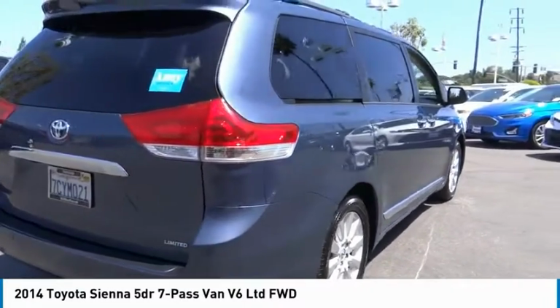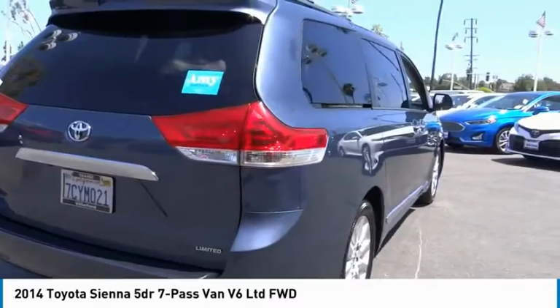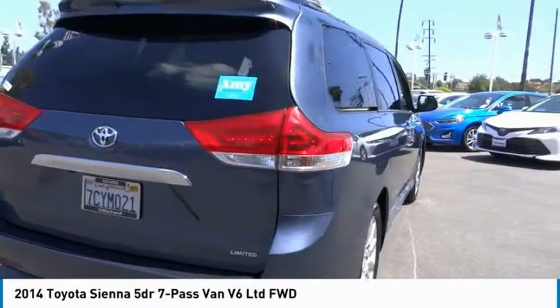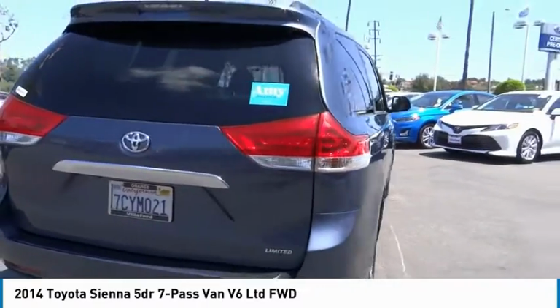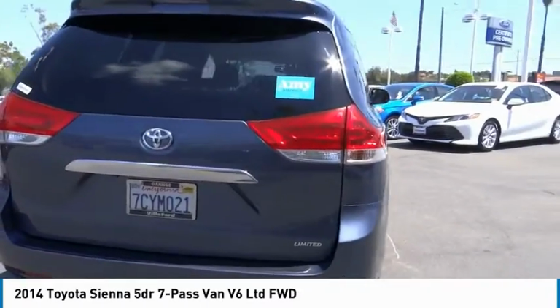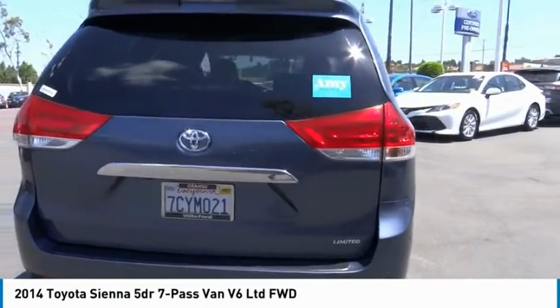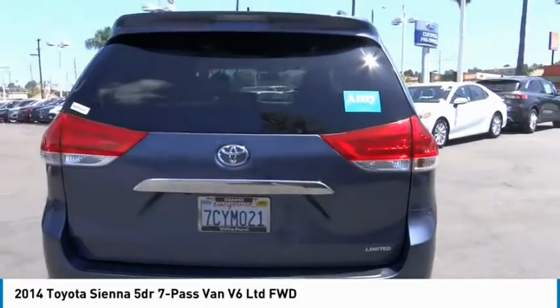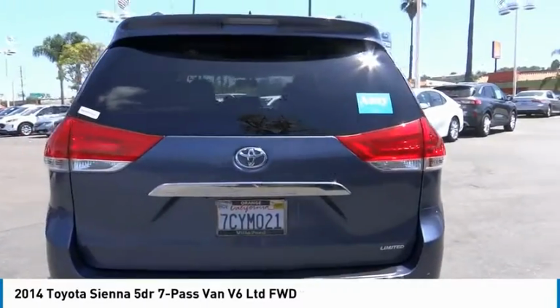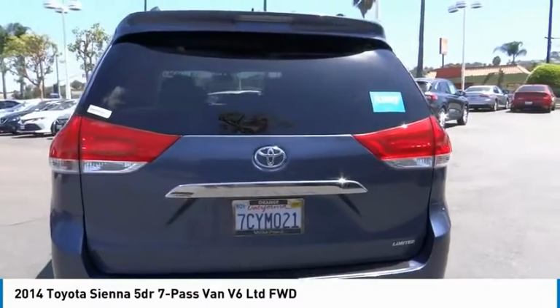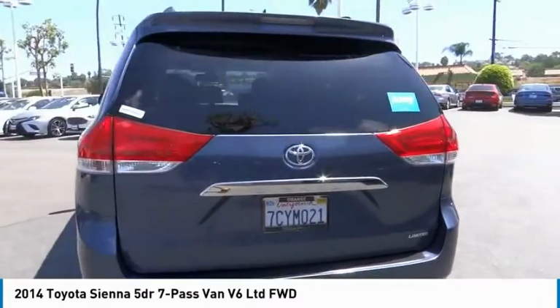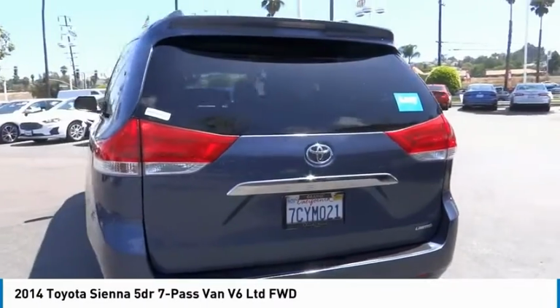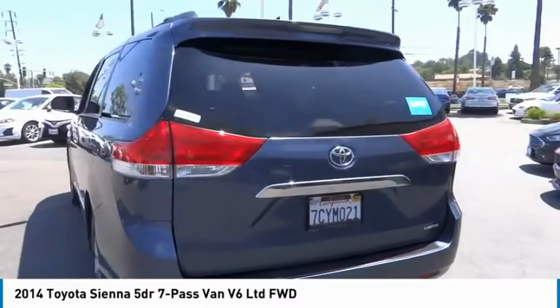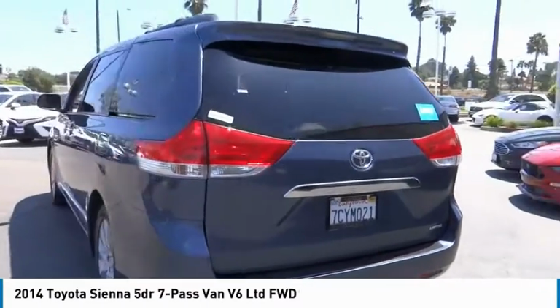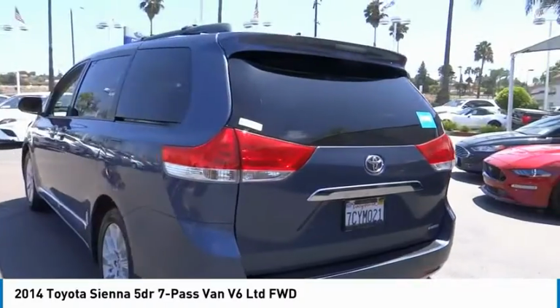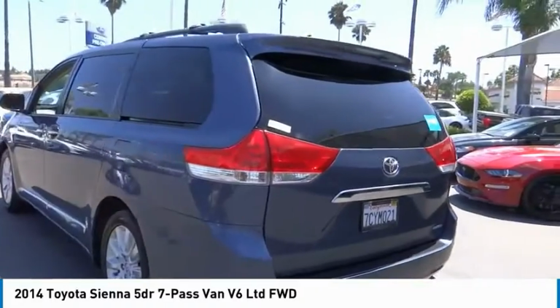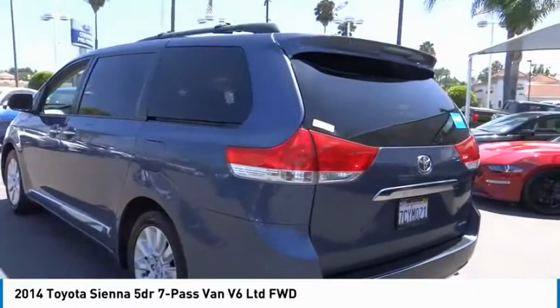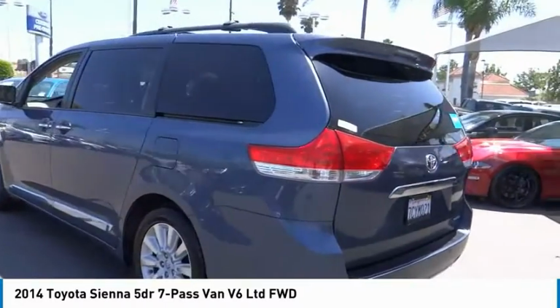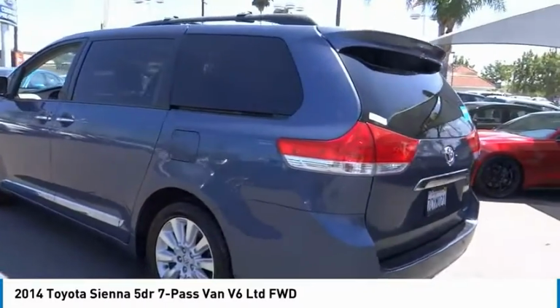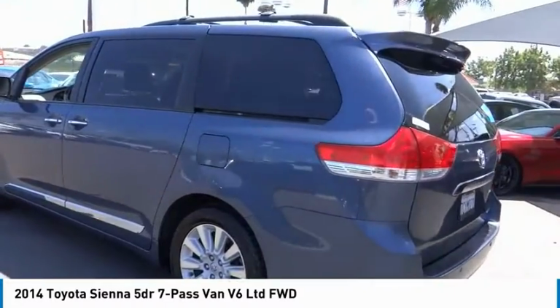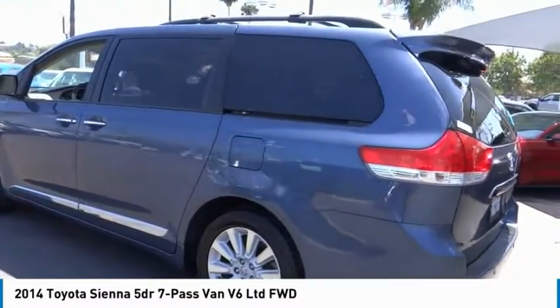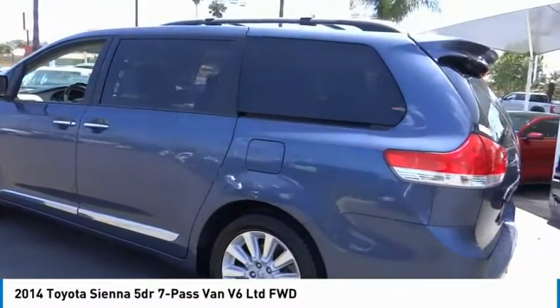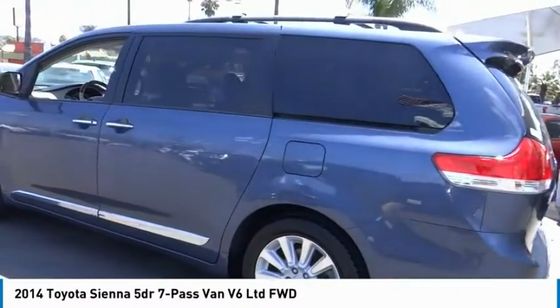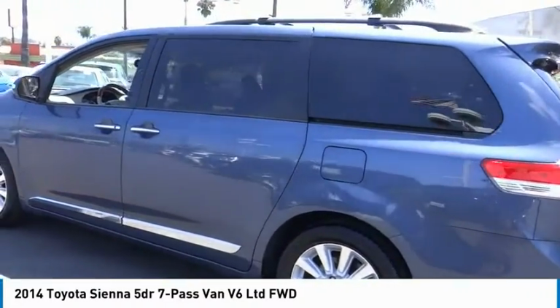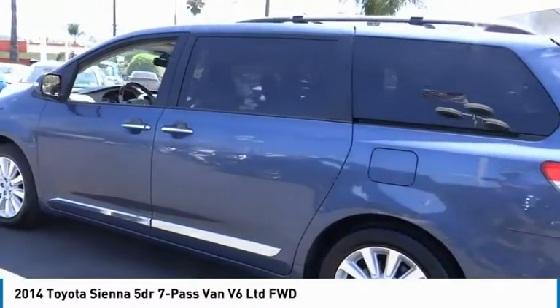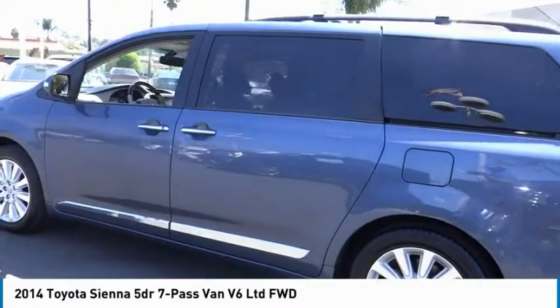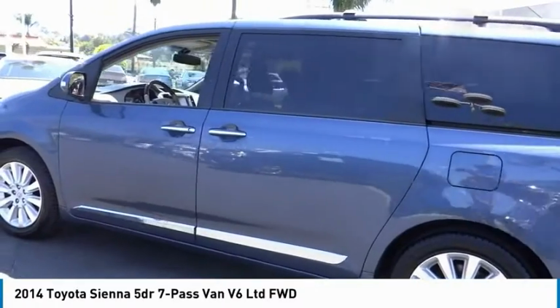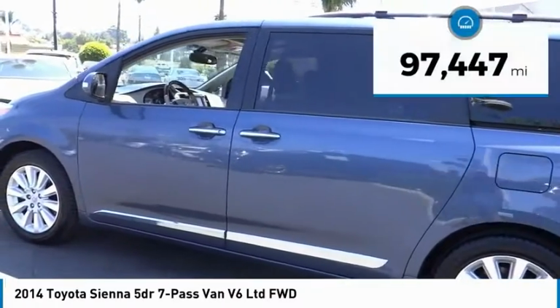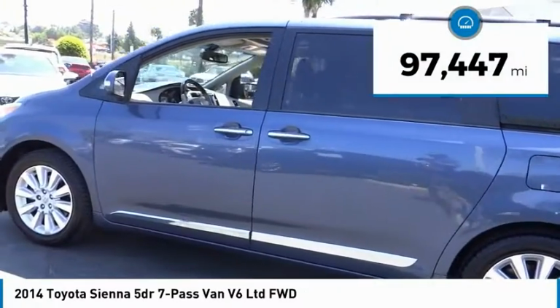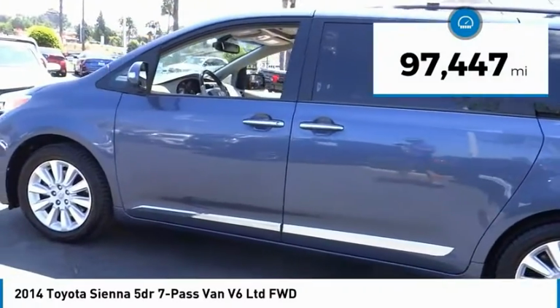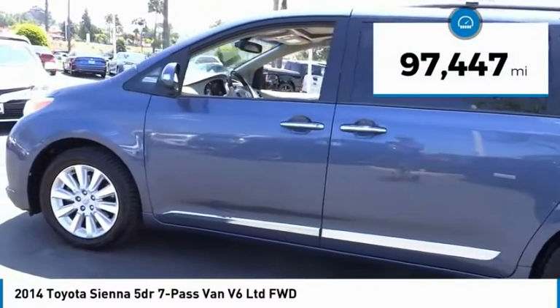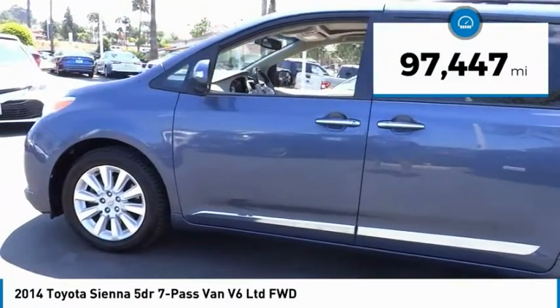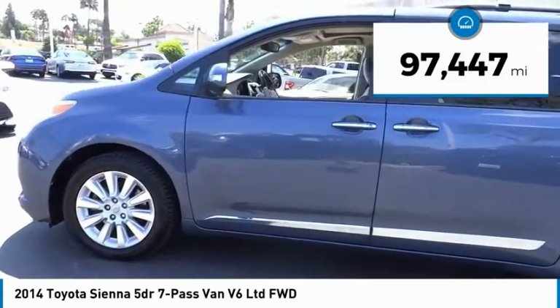Add a refined and fuel-efficient V6 engine, a smooth ride, and upscale interior accommodations to the mix, and it's easy to see that Sienna is built with the whole family in mind. This vehicle has less than 100,000 miles.